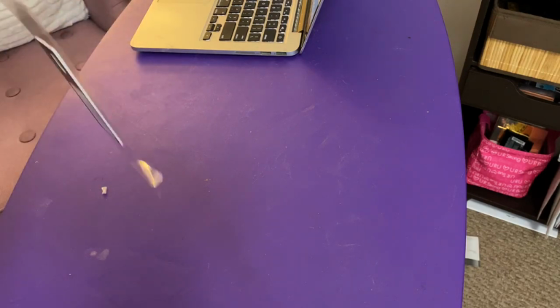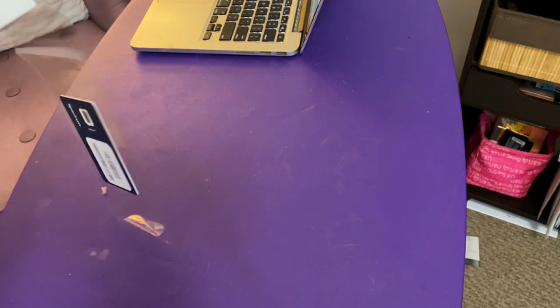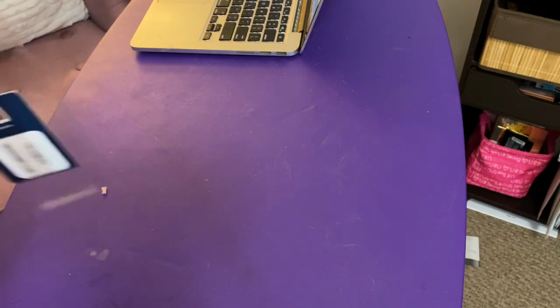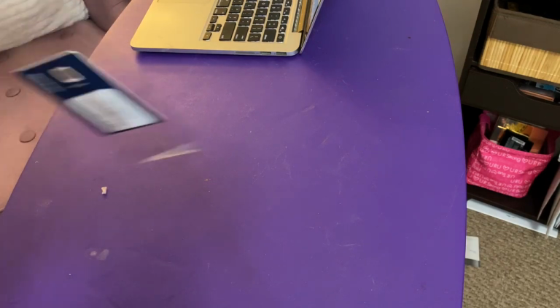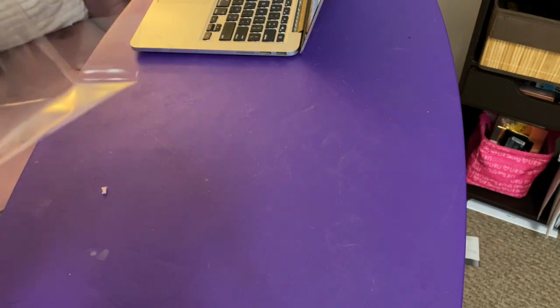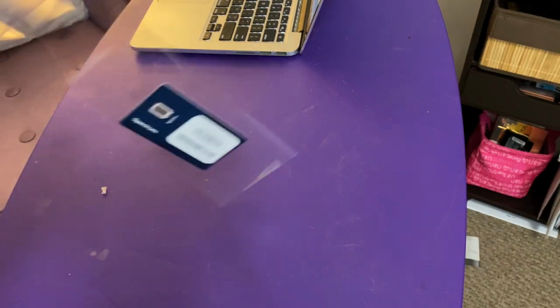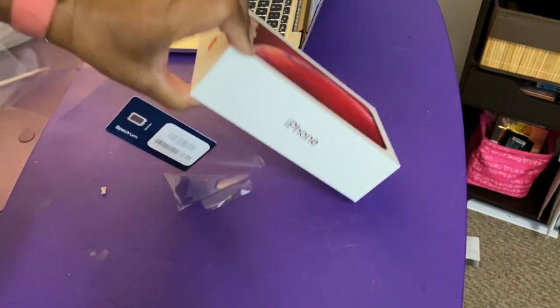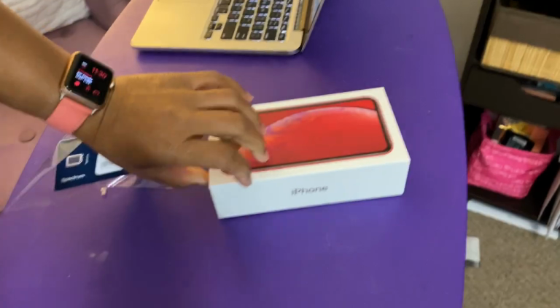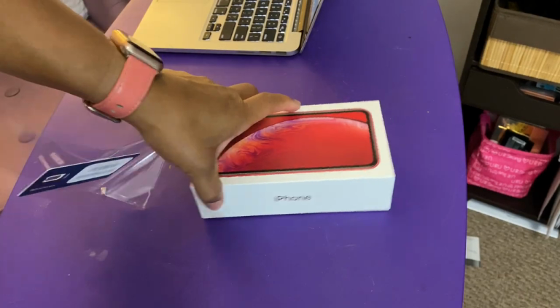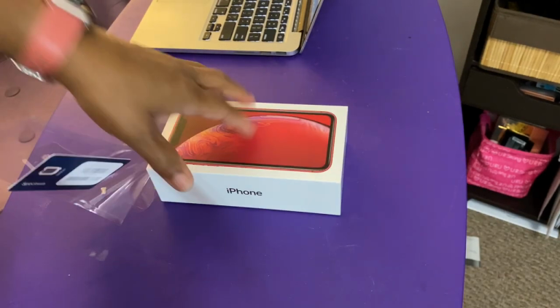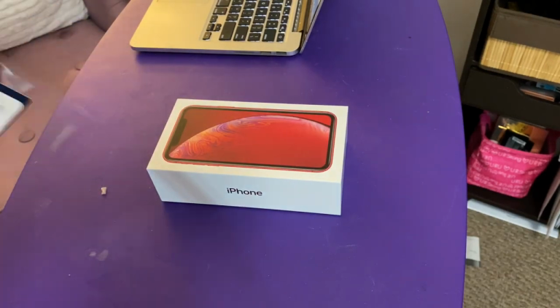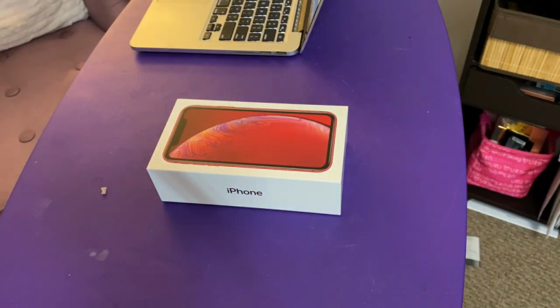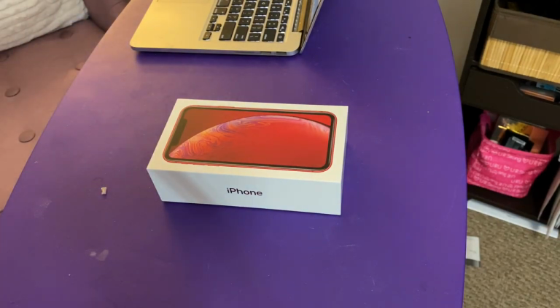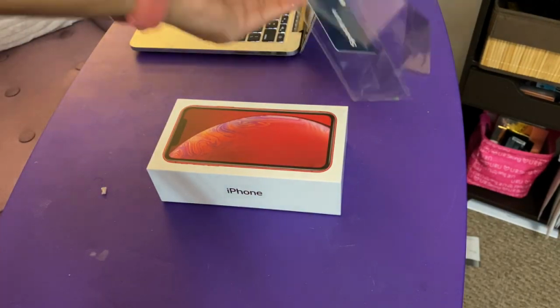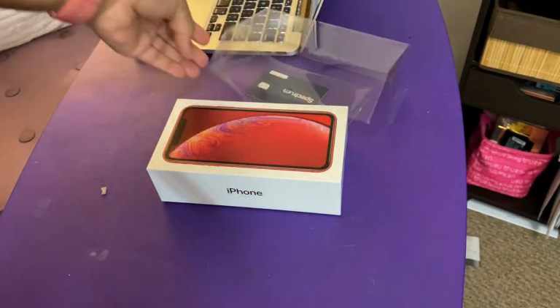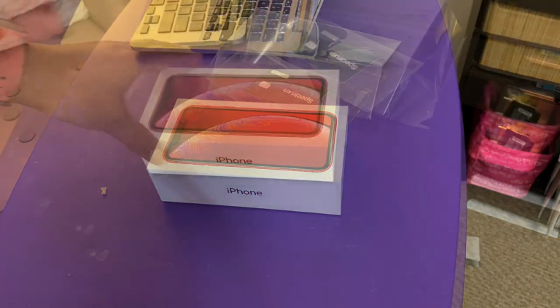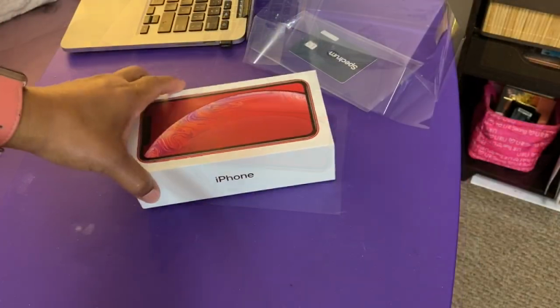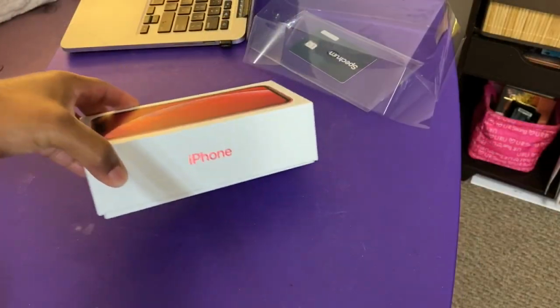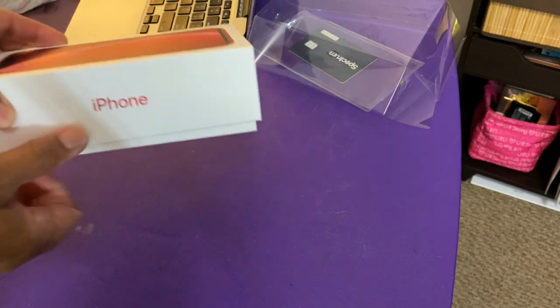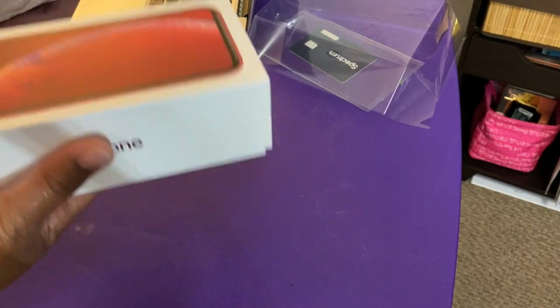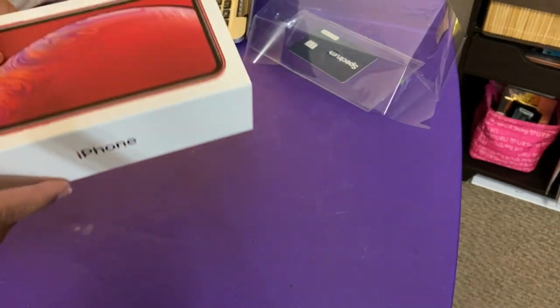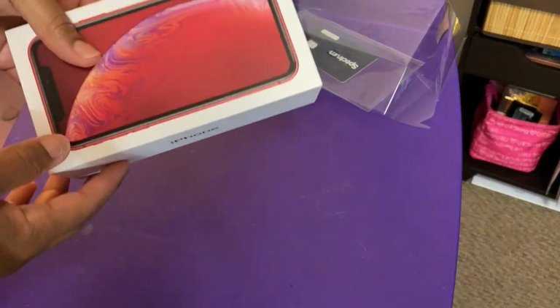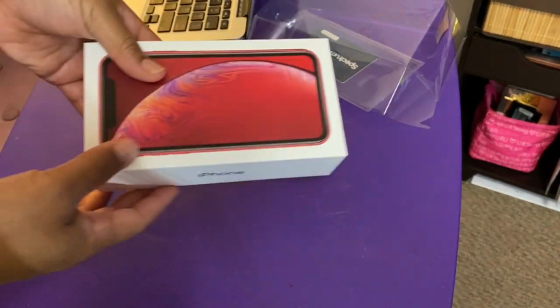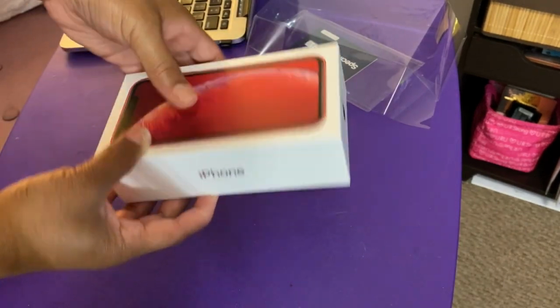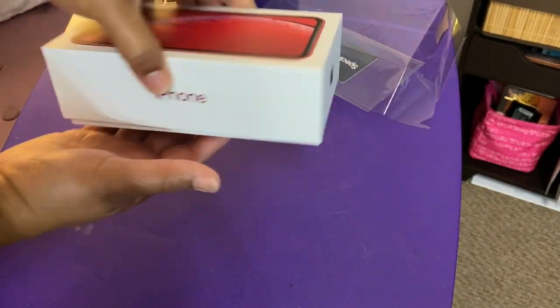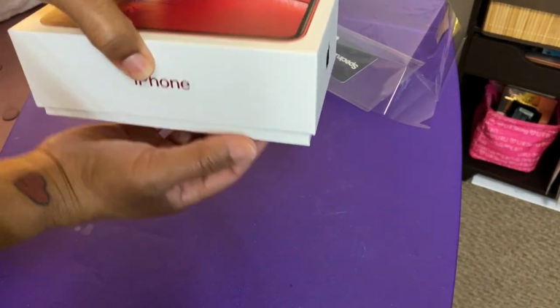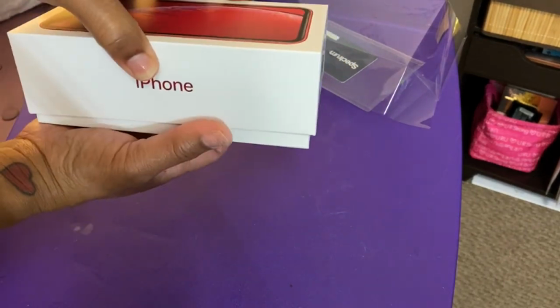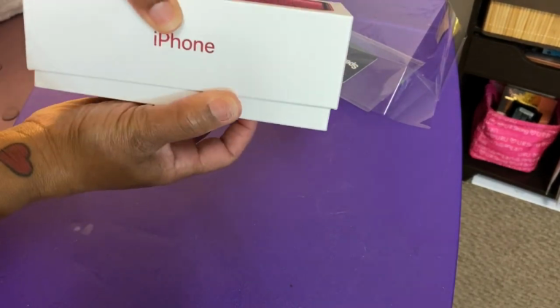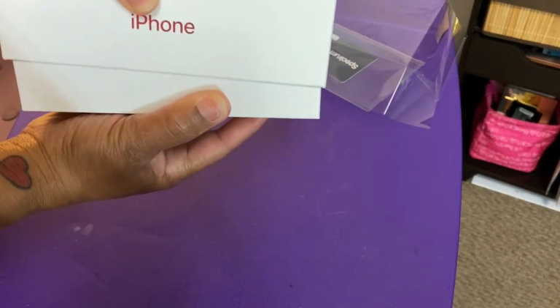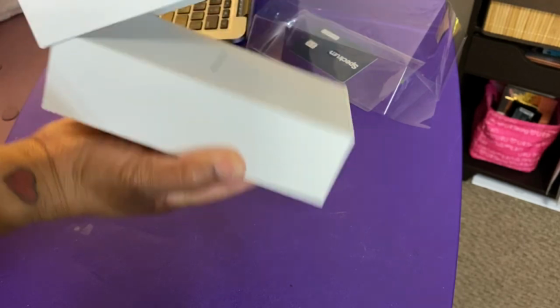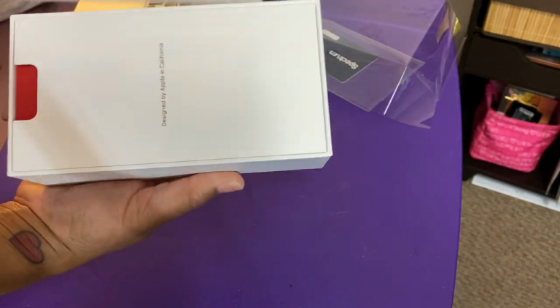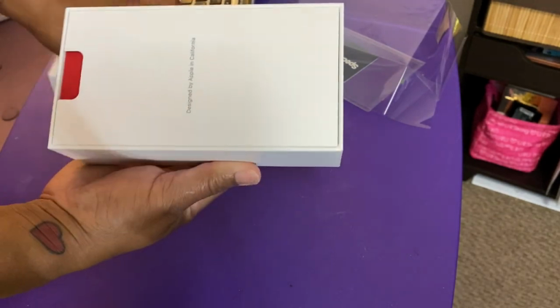So I had to go get the baby. I'm back and going to see if she'll give us a few minutes to finish up. She does have the red one, so let's just take it out of the box.